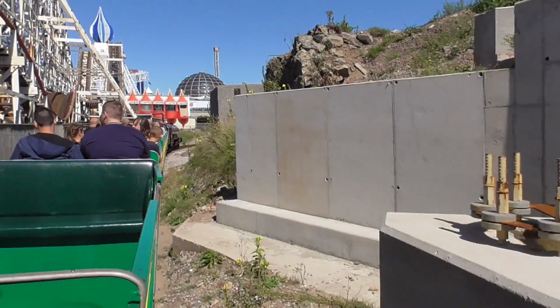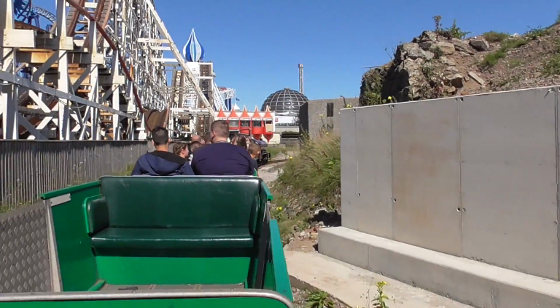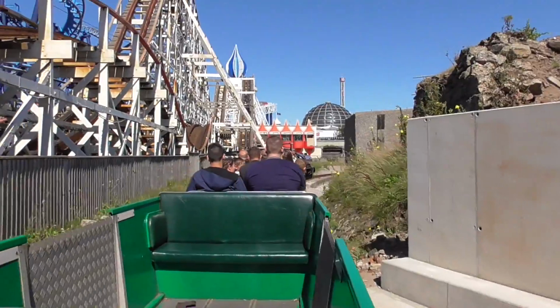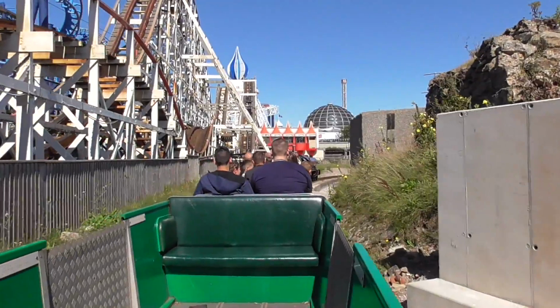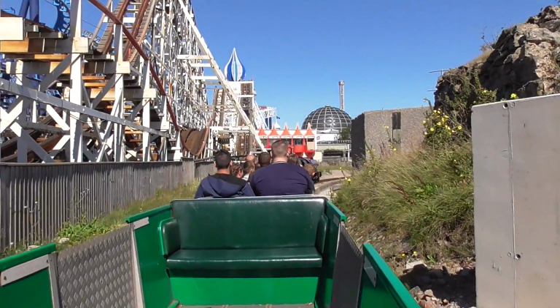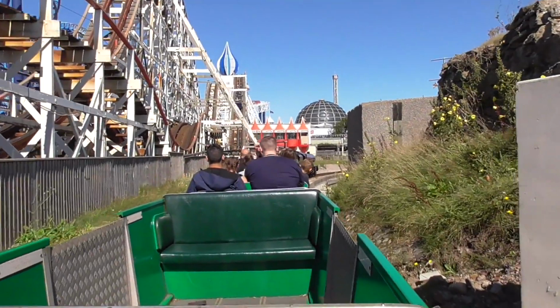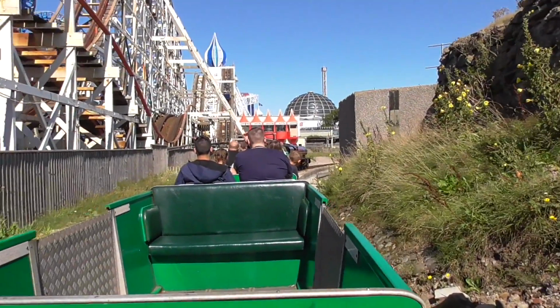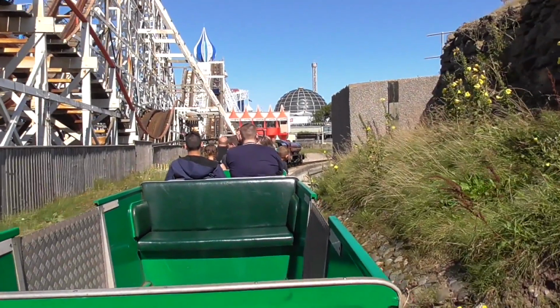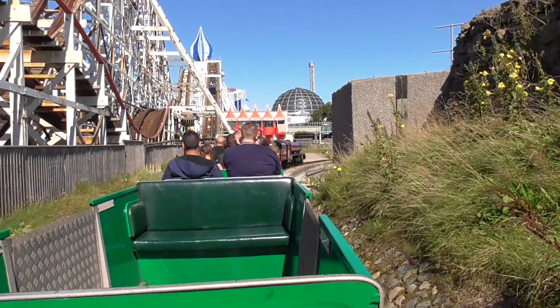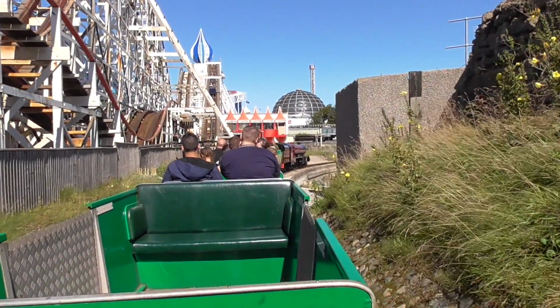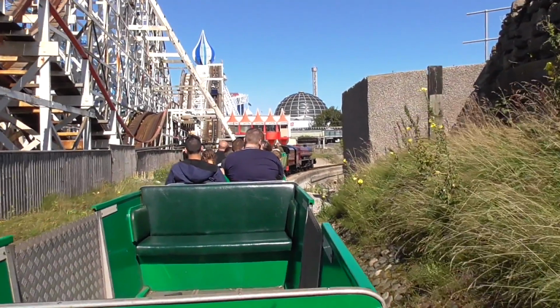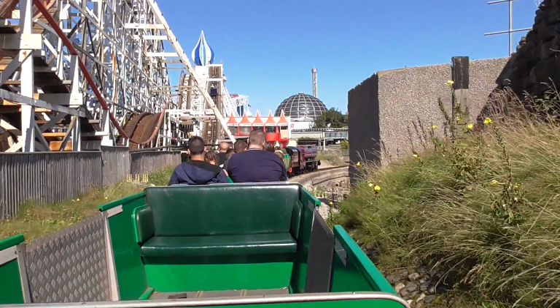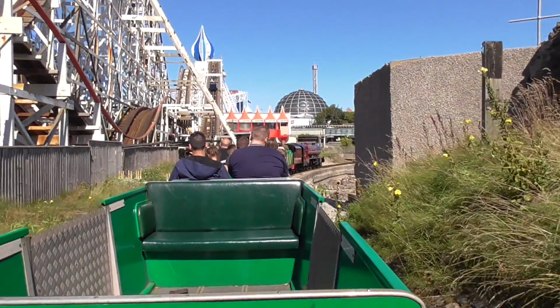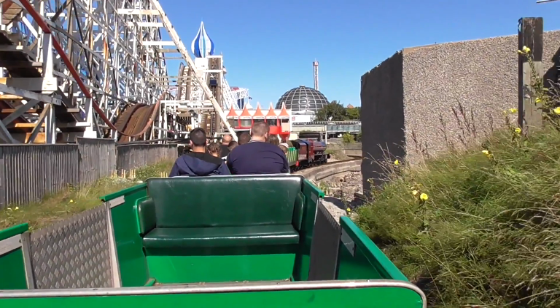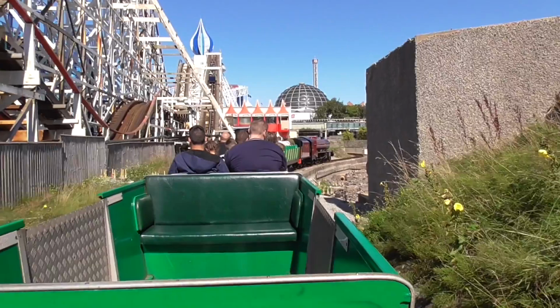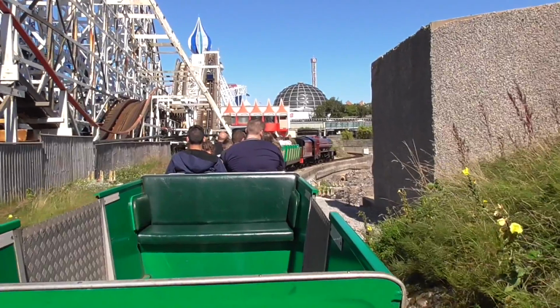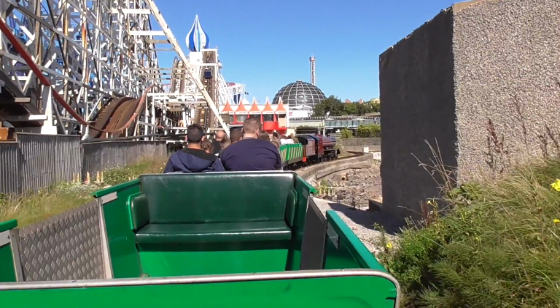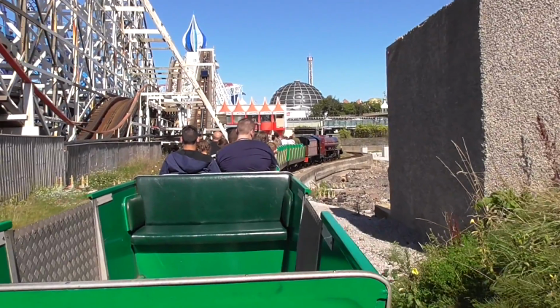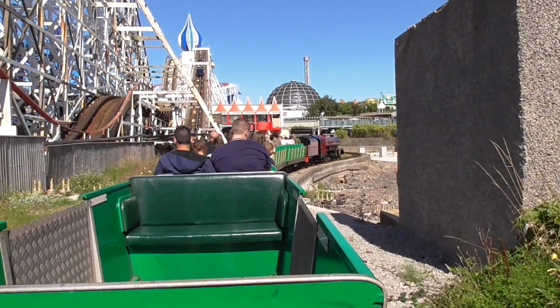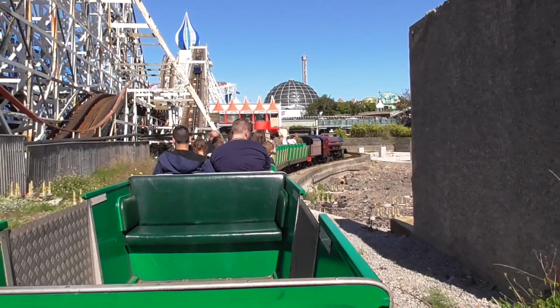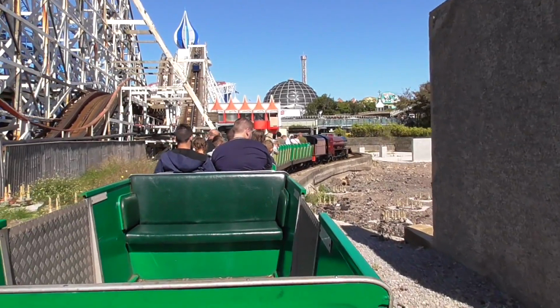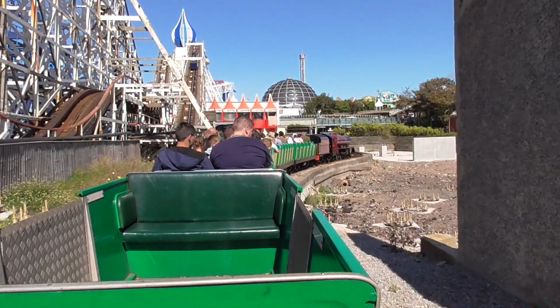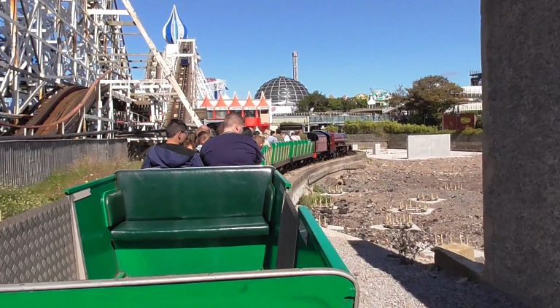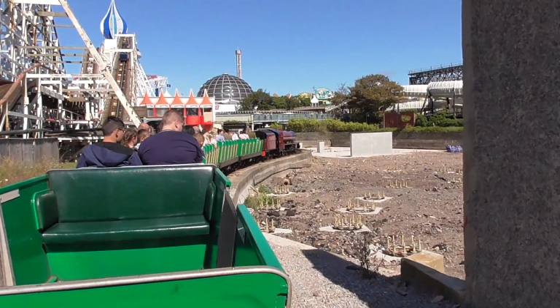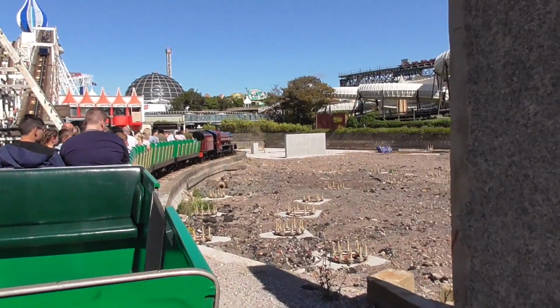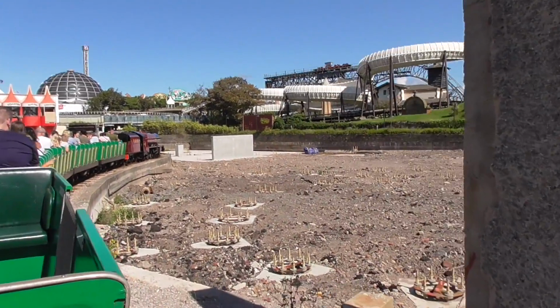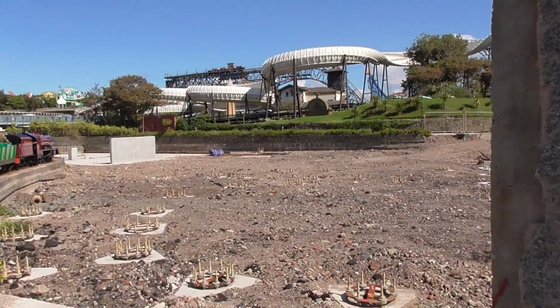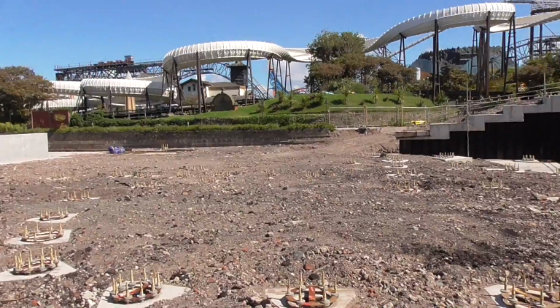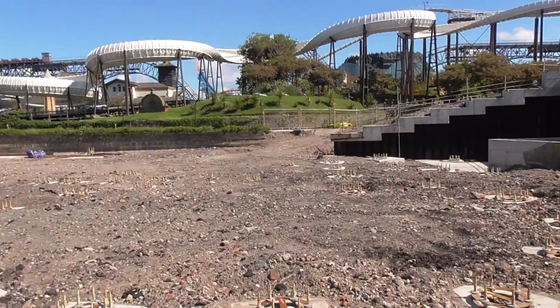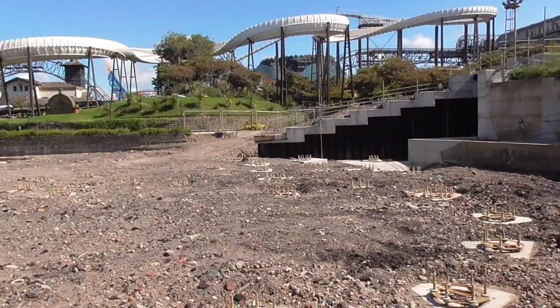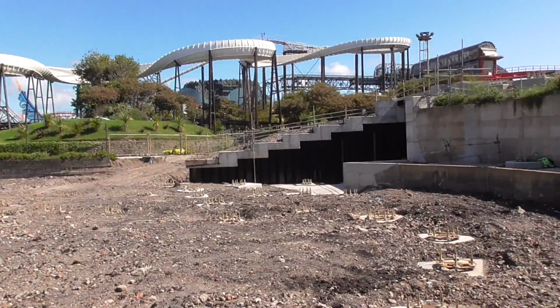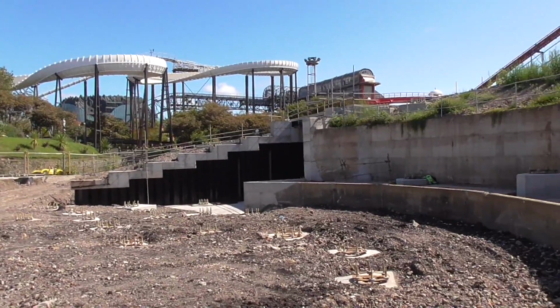Here we have the second part of the Icon update. You can't really see the work that's been taking place for the substation or anything like that from down here, but we will show you the groundwork anyway.